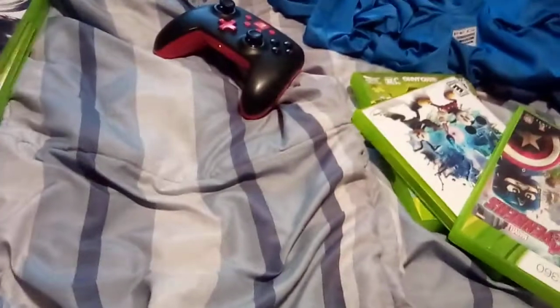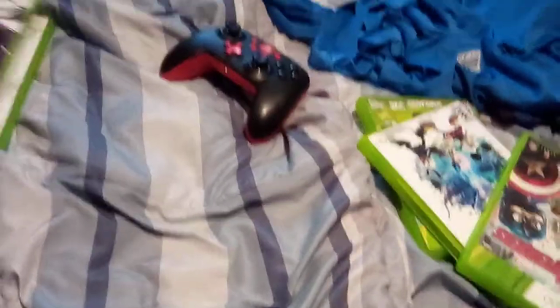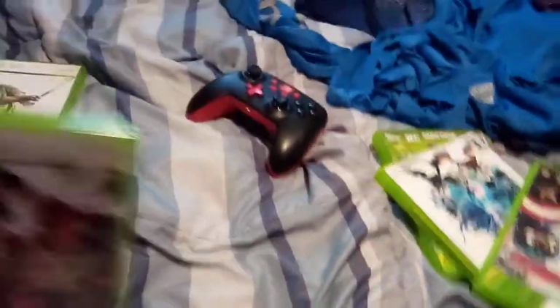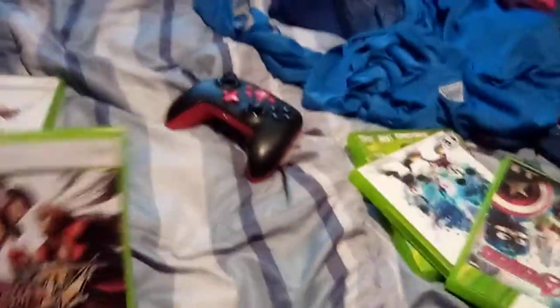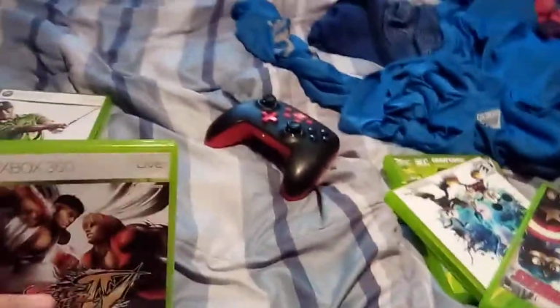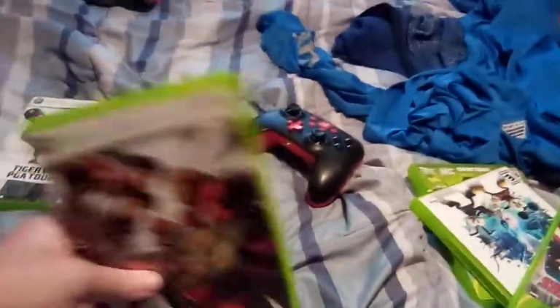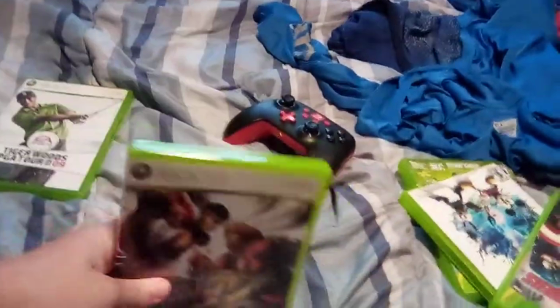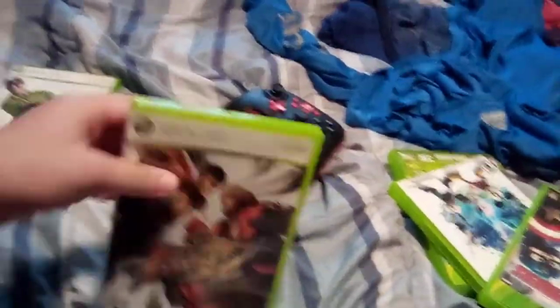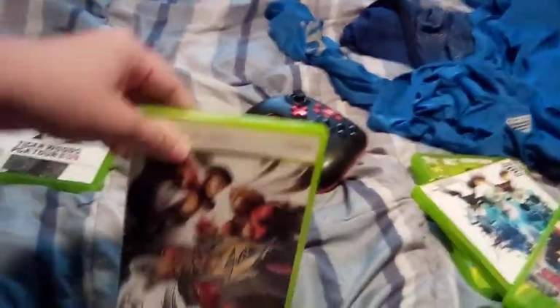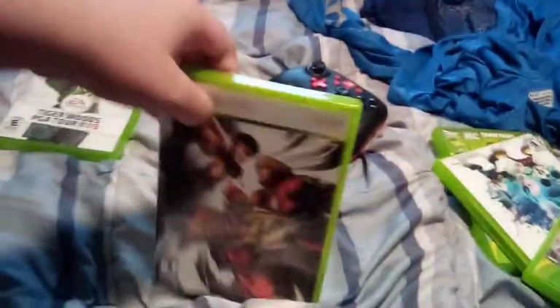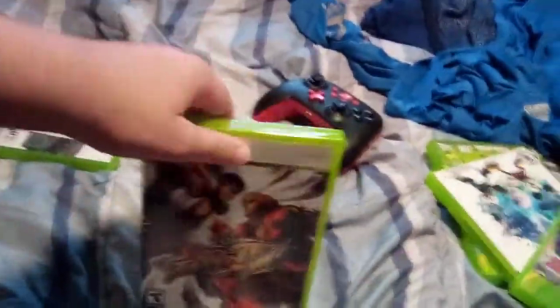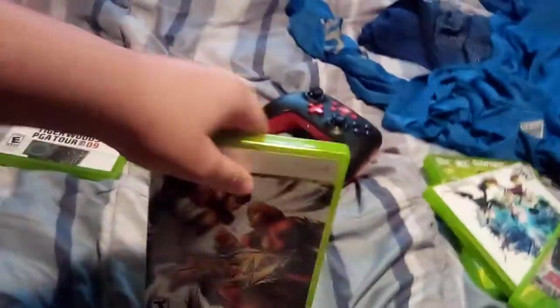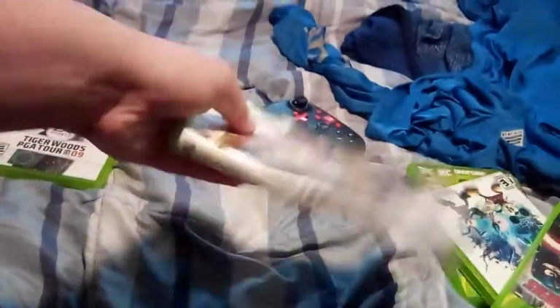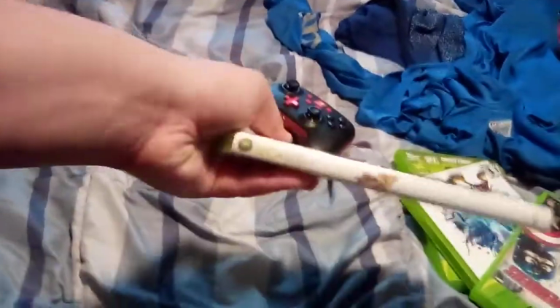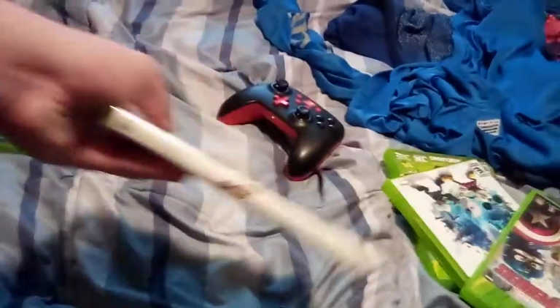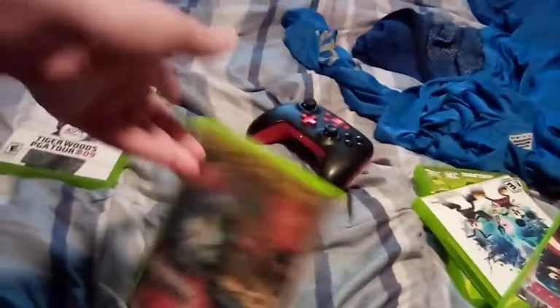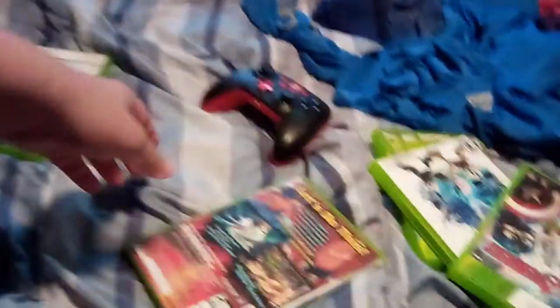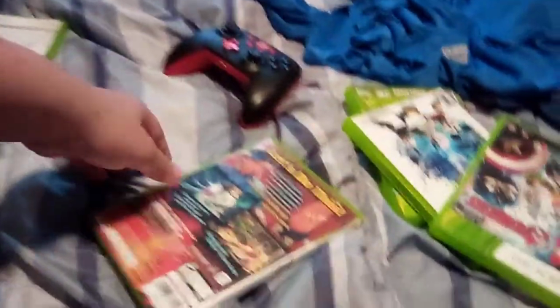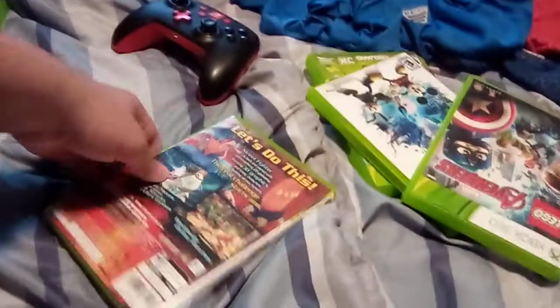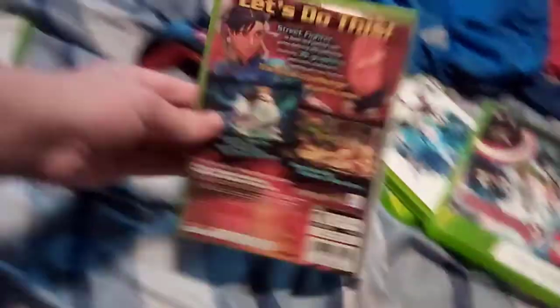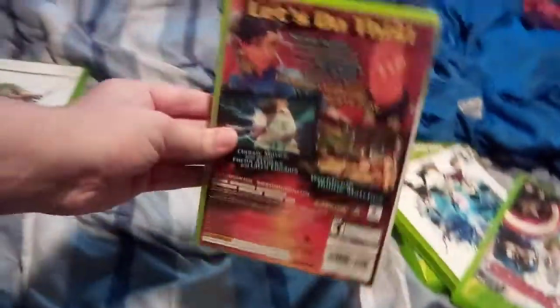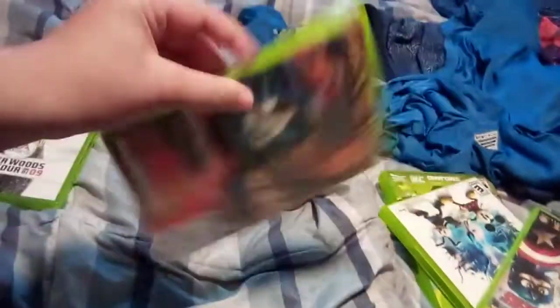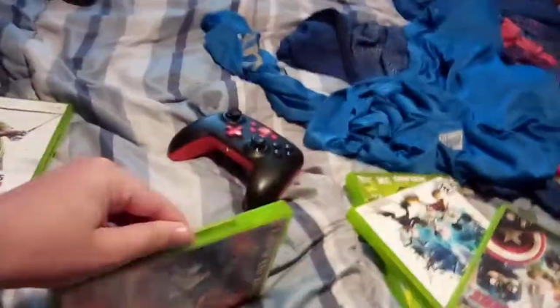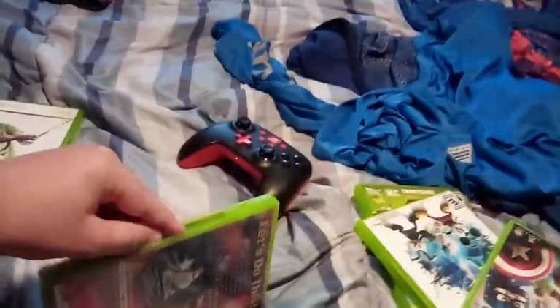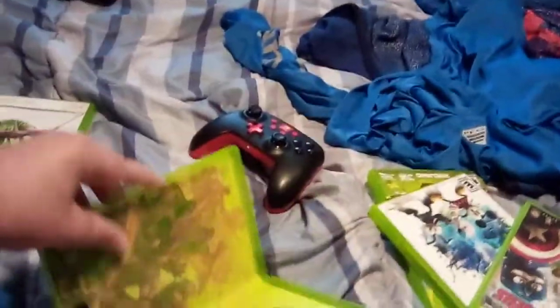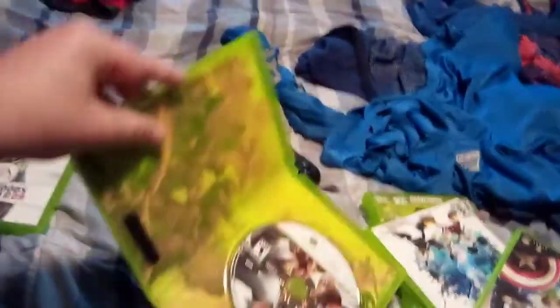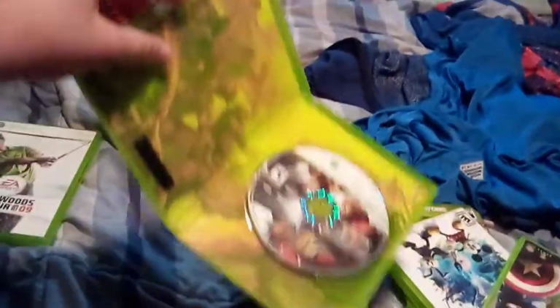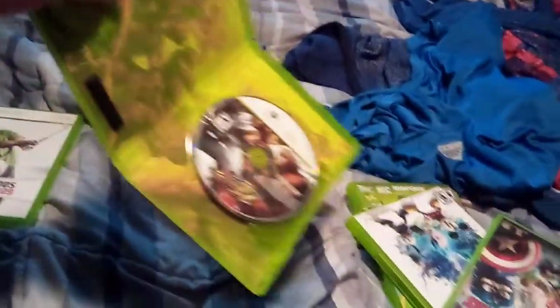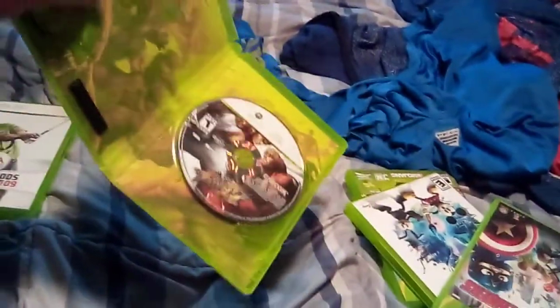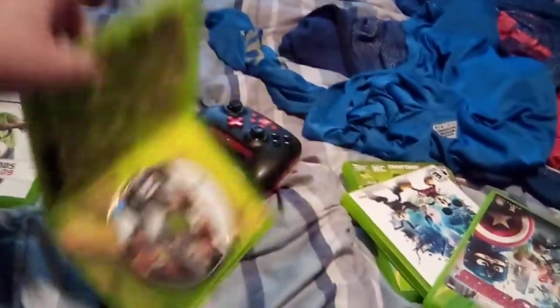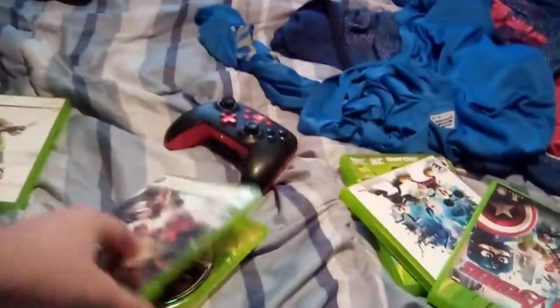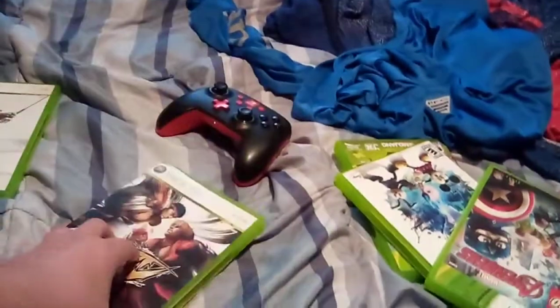Next is Street Fighter 4. Front, the side, and the back. Here's the disc.